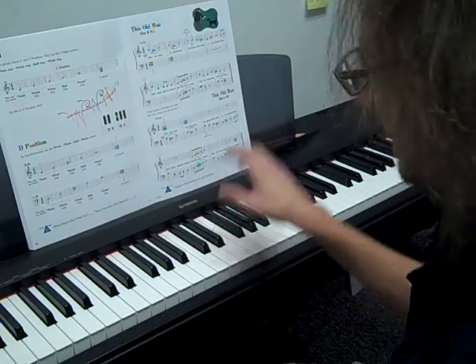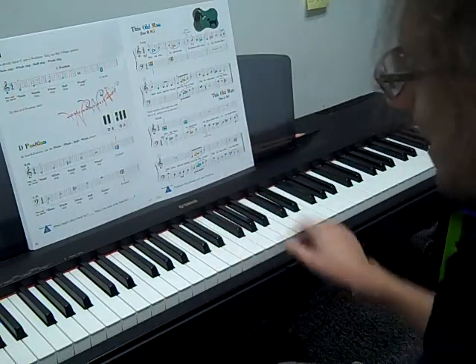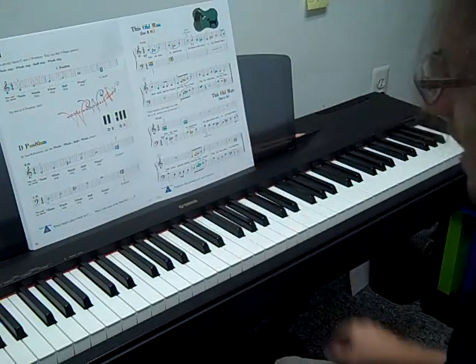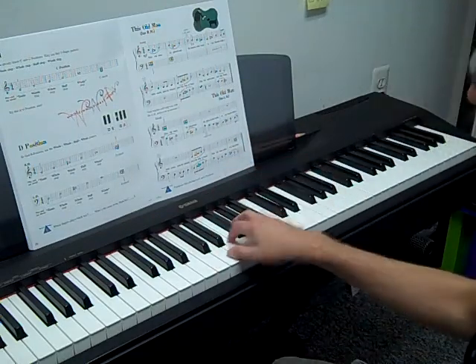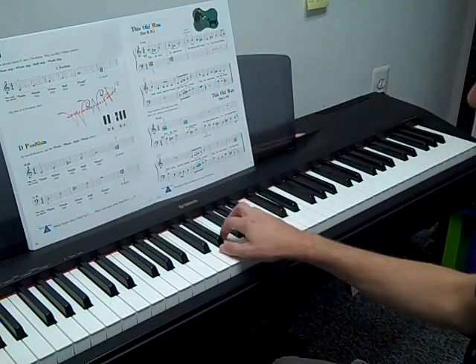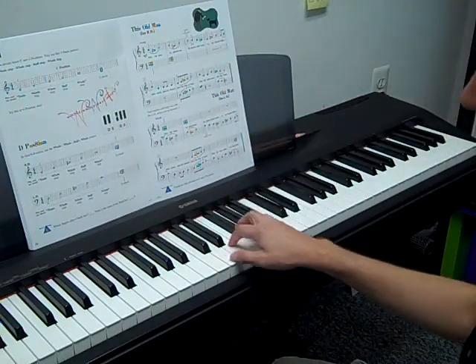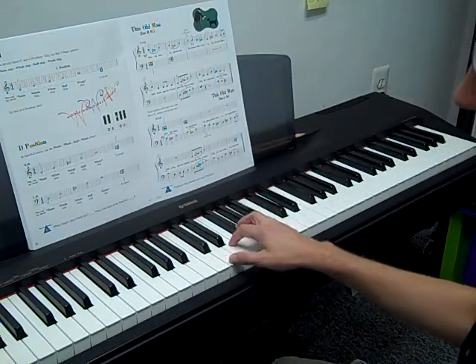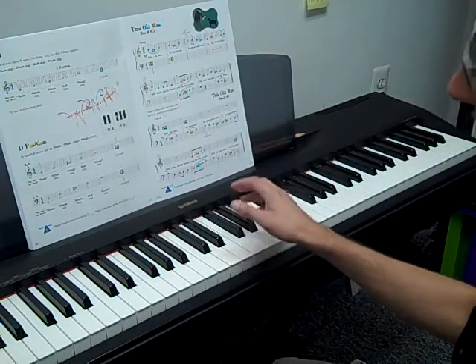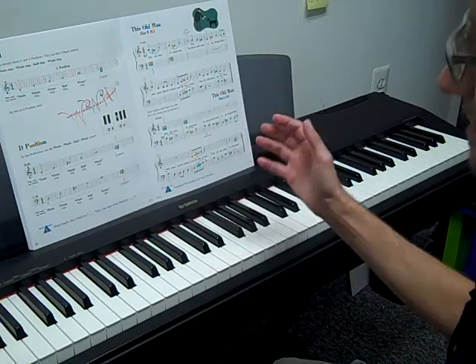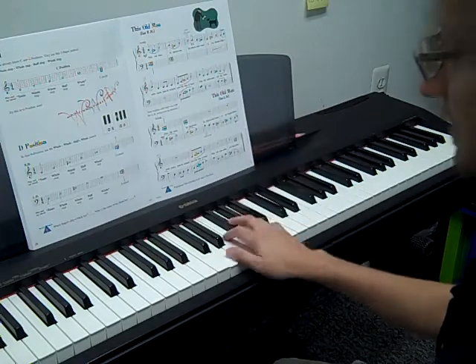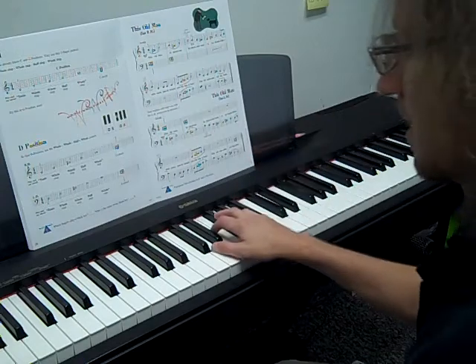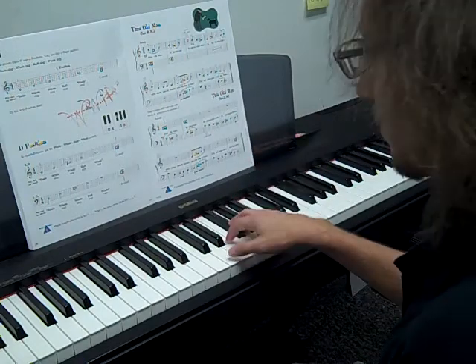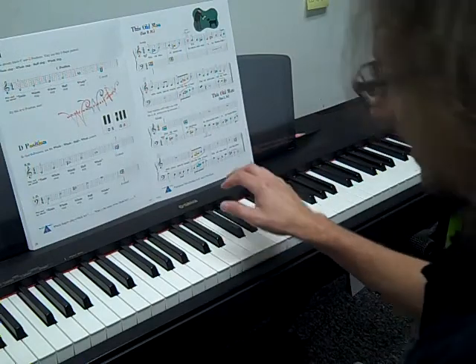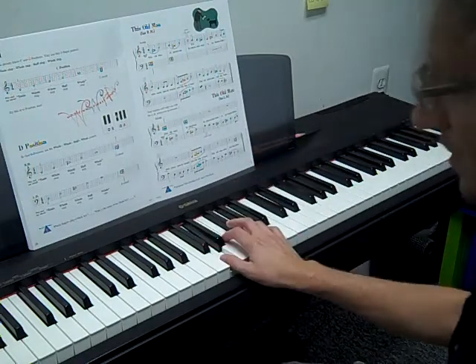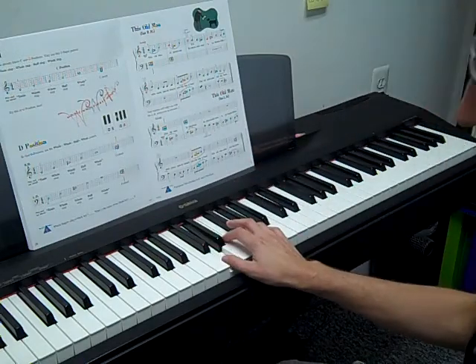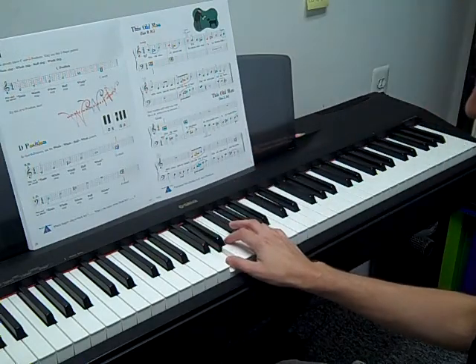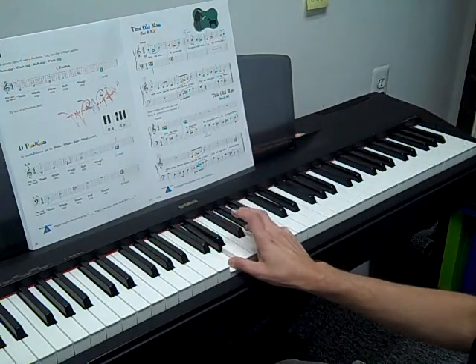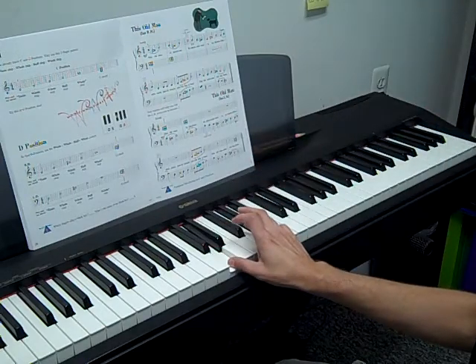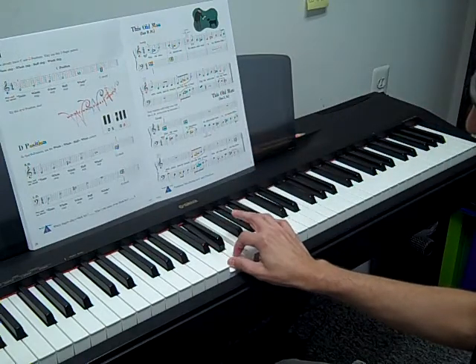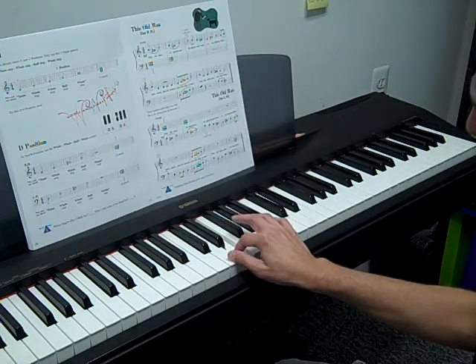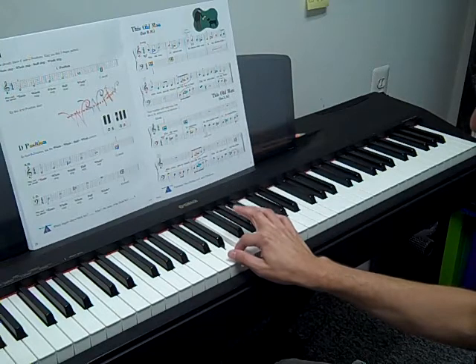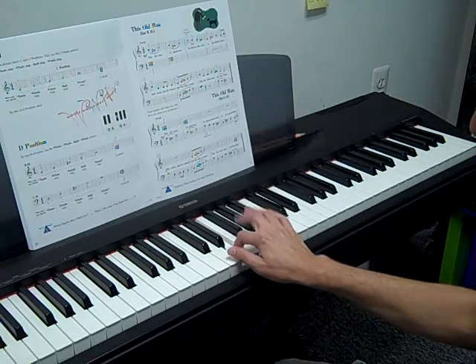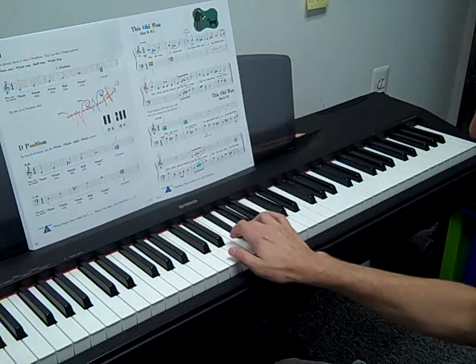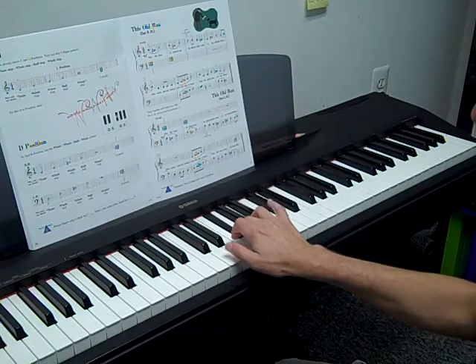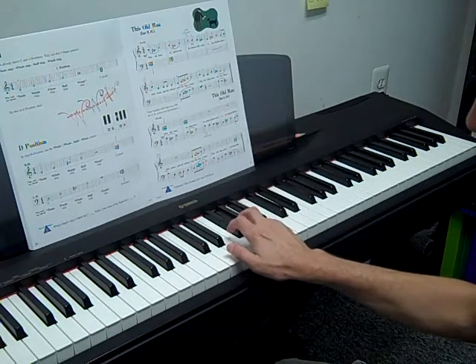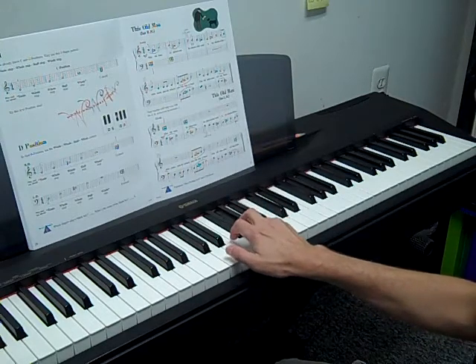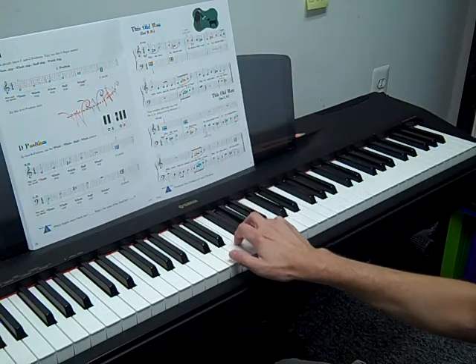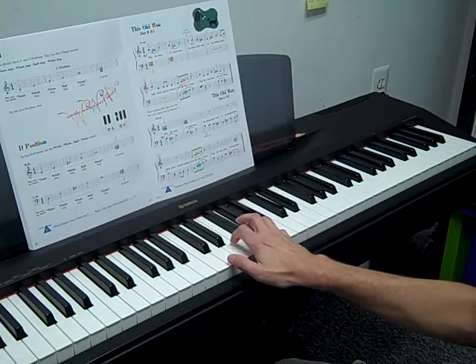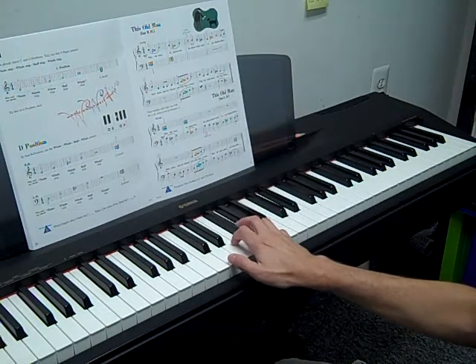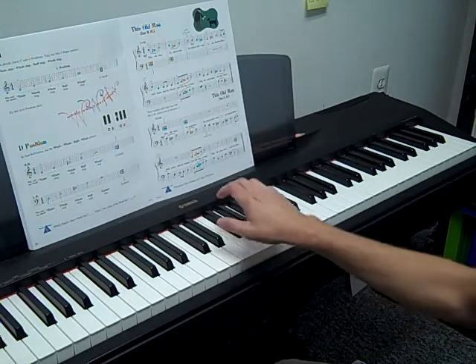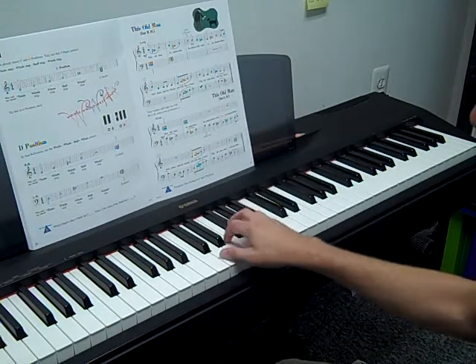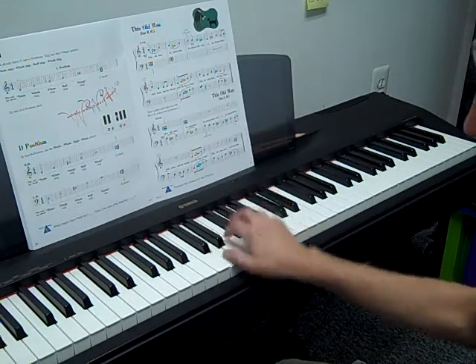Basically, a hand position is a set of whole steps and half steps. So we start with the tonic, which is the first note. We go up a whole step, another whole step, half step, and a whole step. And that makes a hand position.